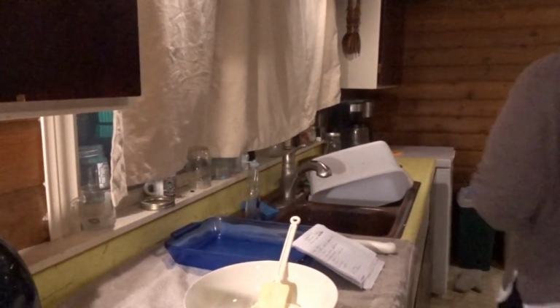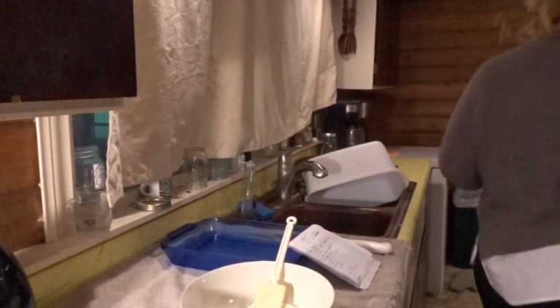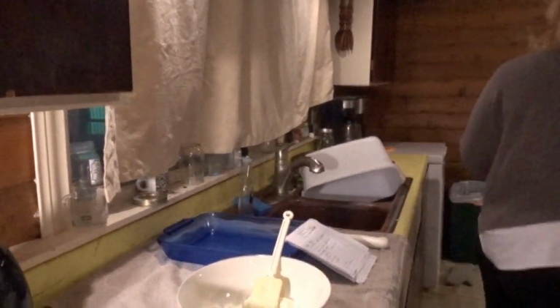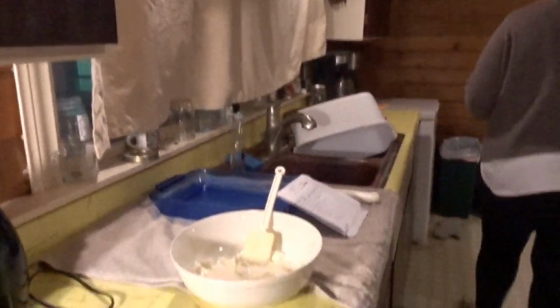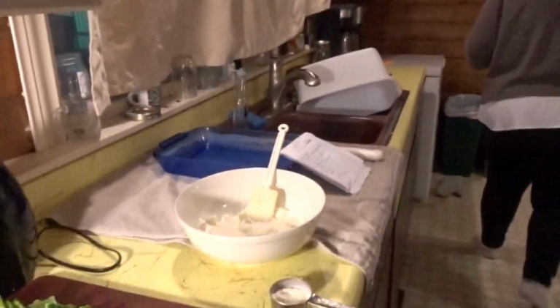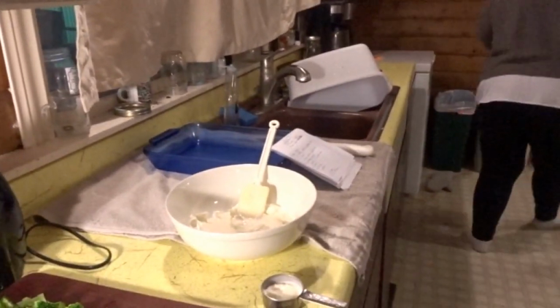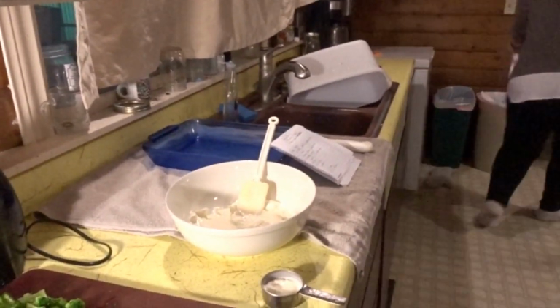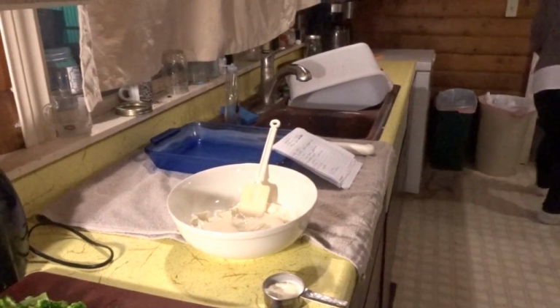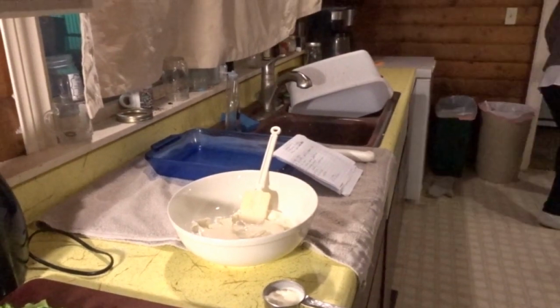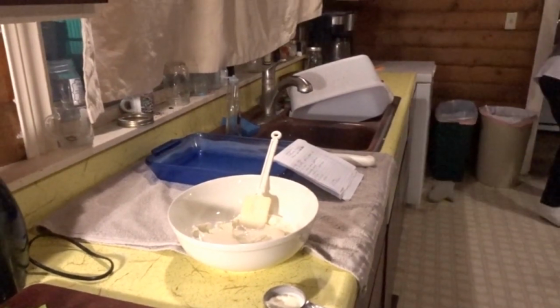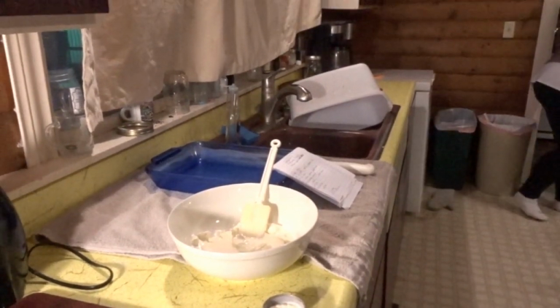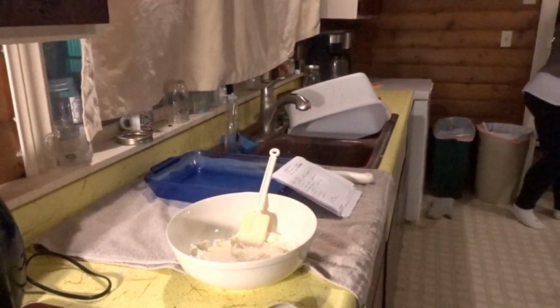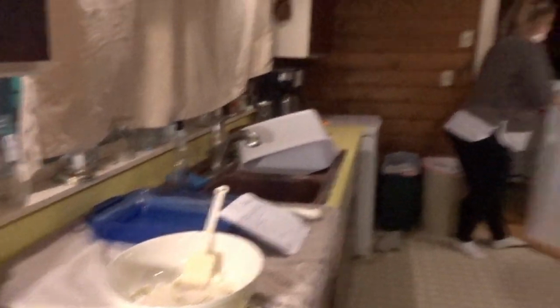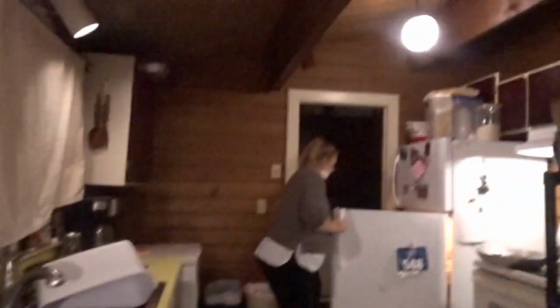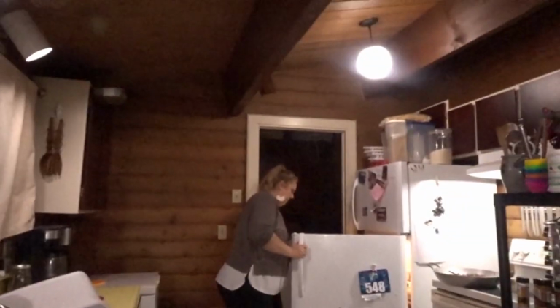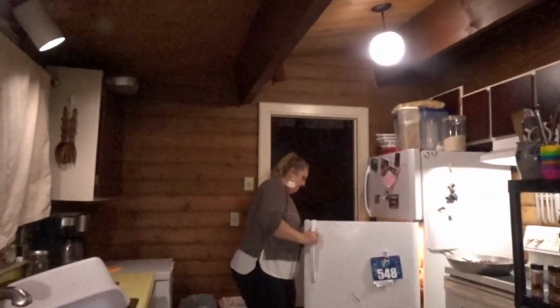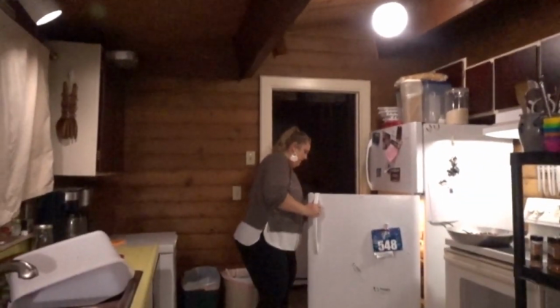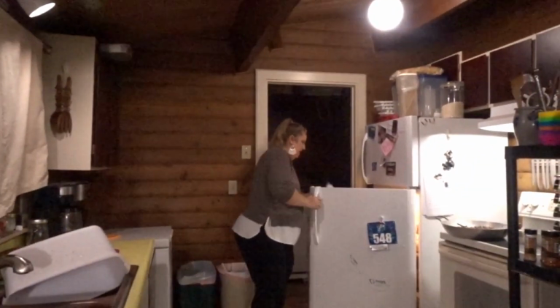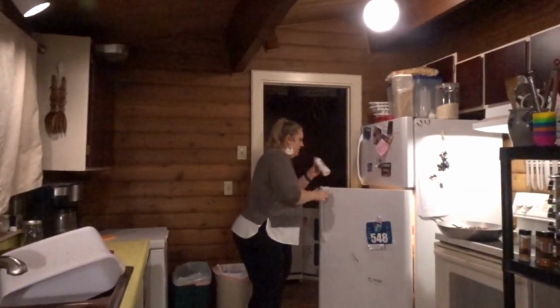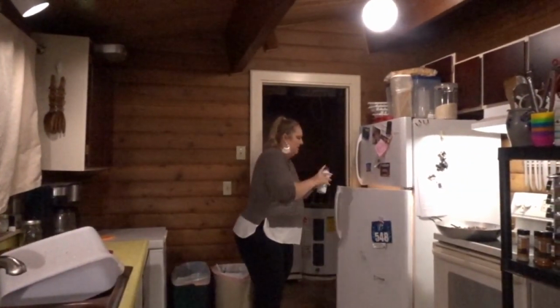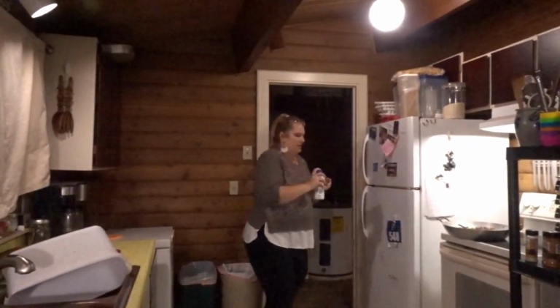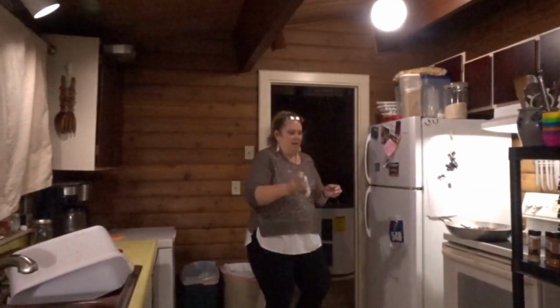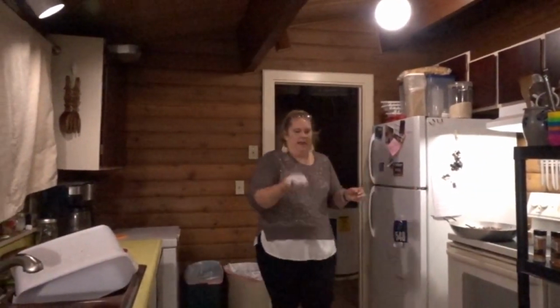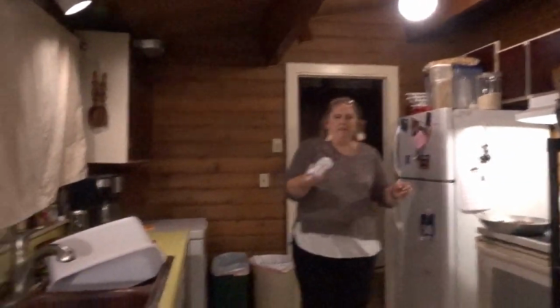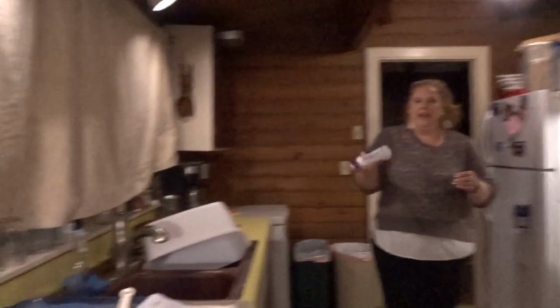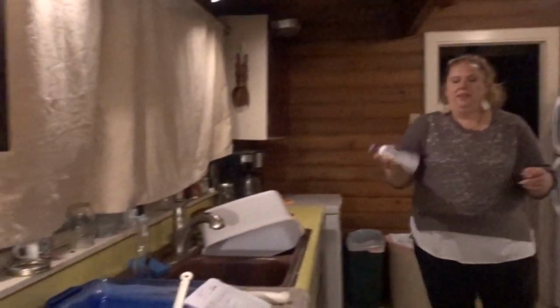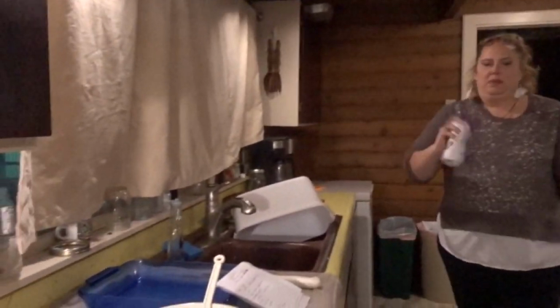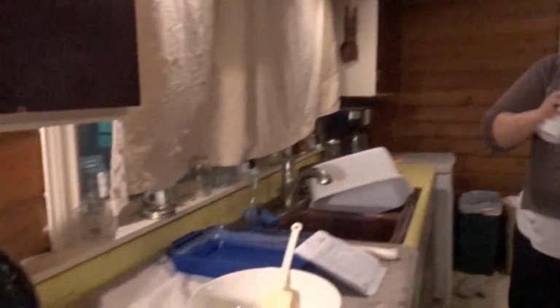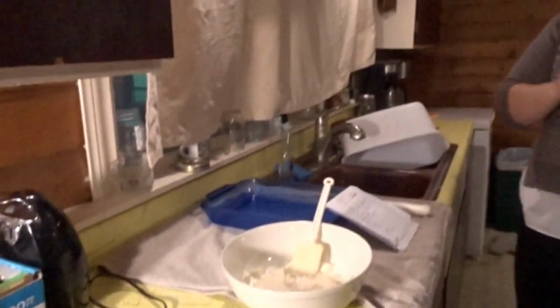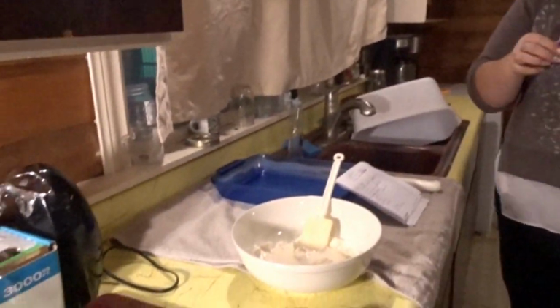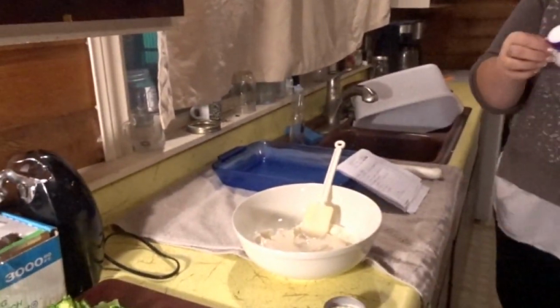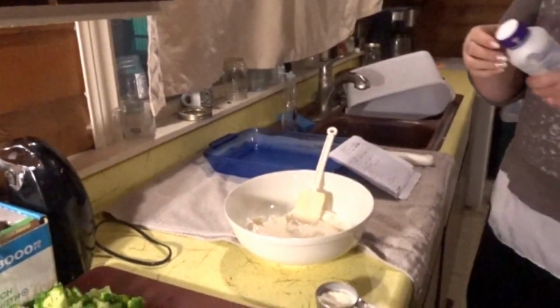The heavy whipping cream got shaken, so I'm going to grab my half-and-half. It'll be fine — it's not that big of a deal.